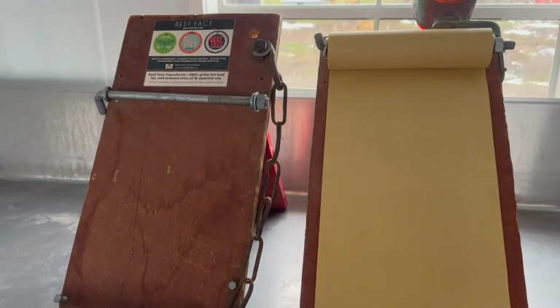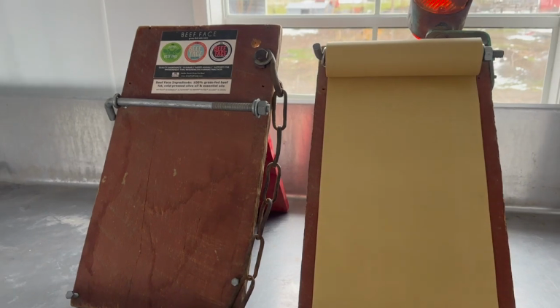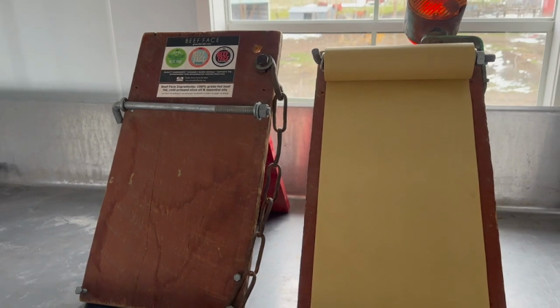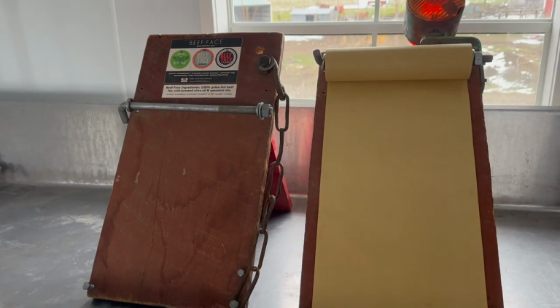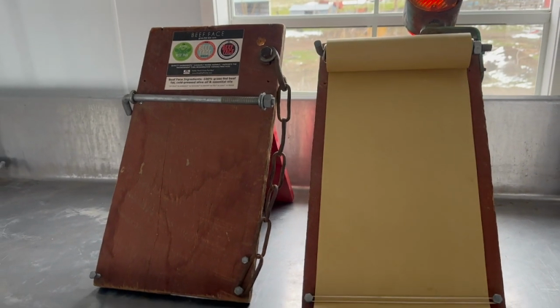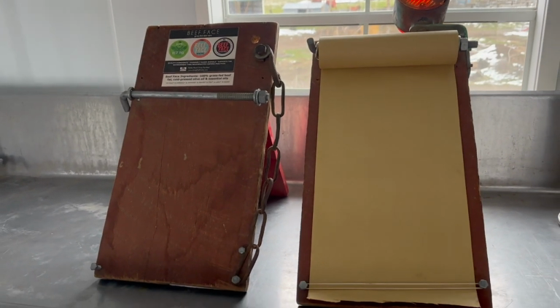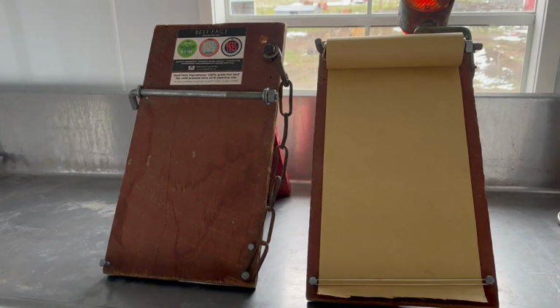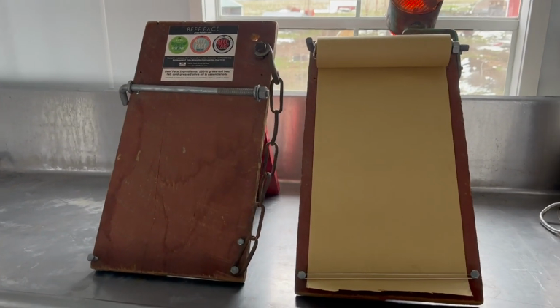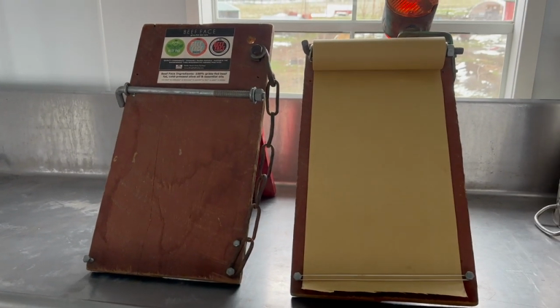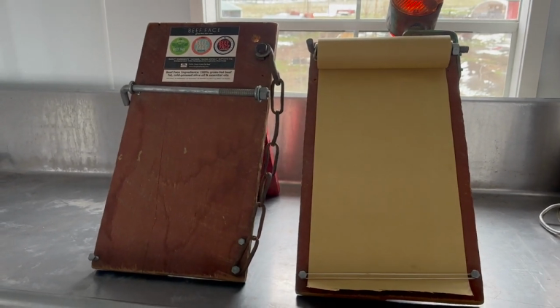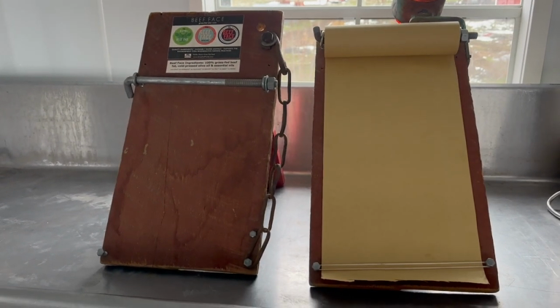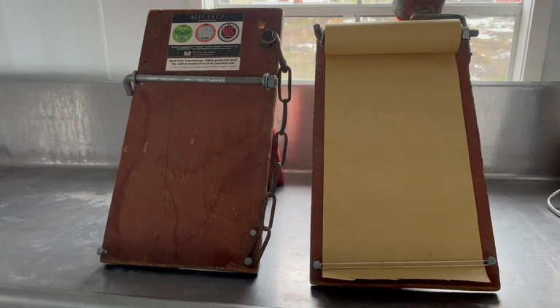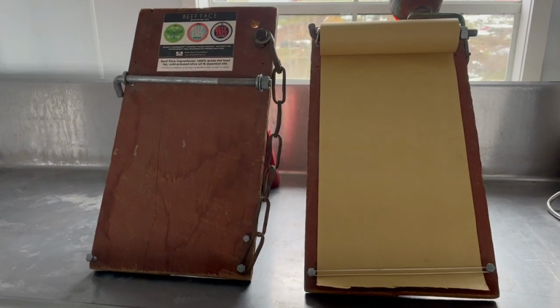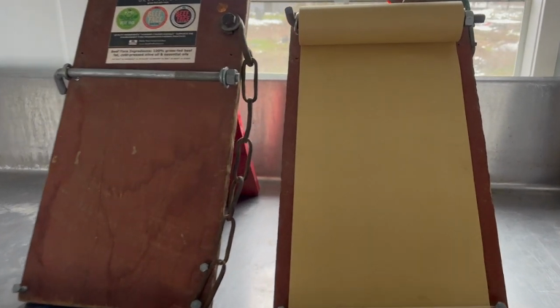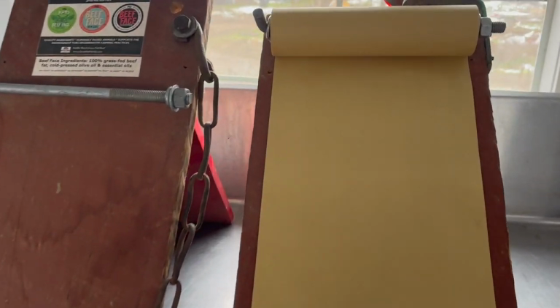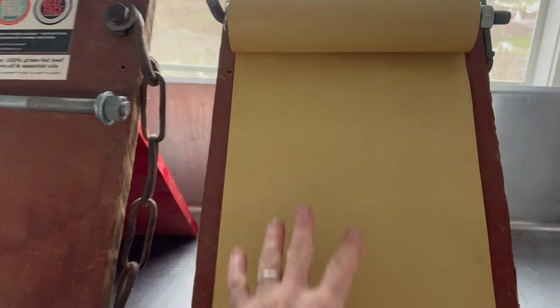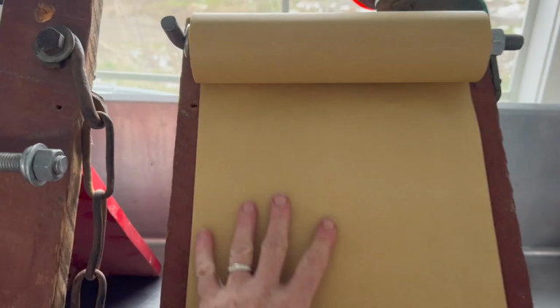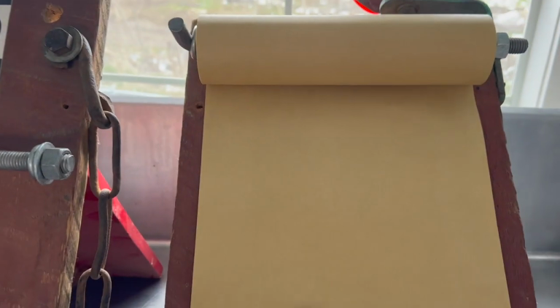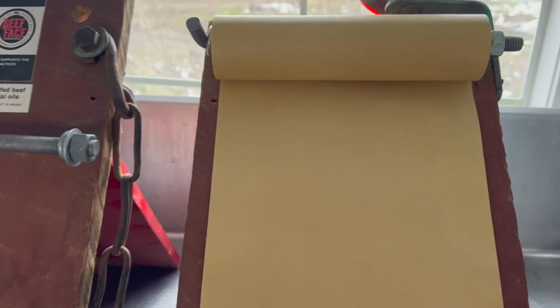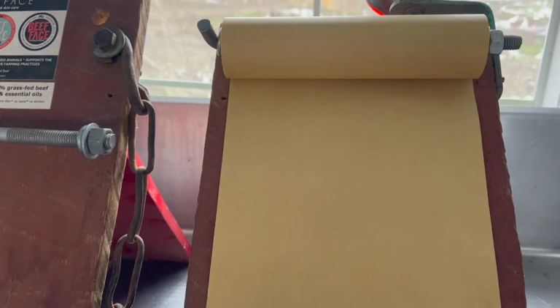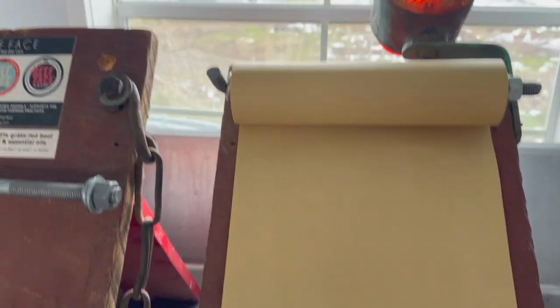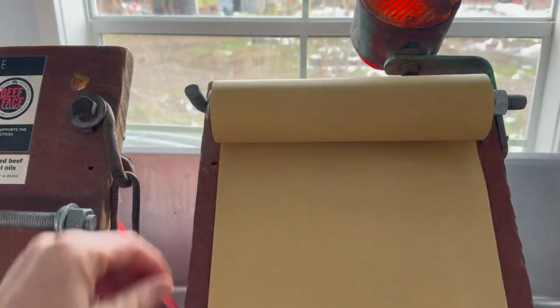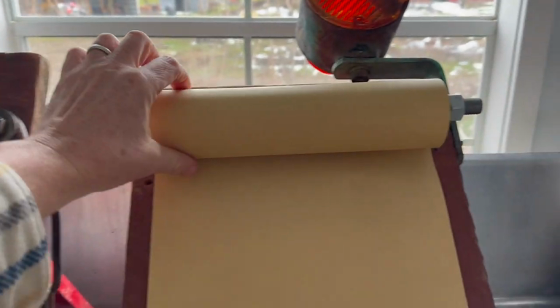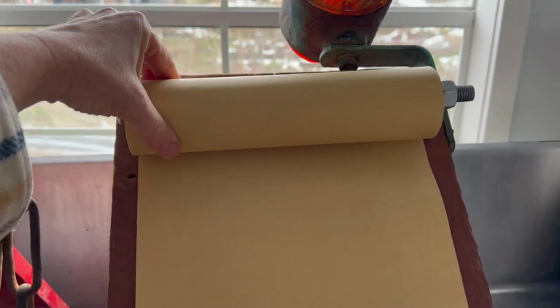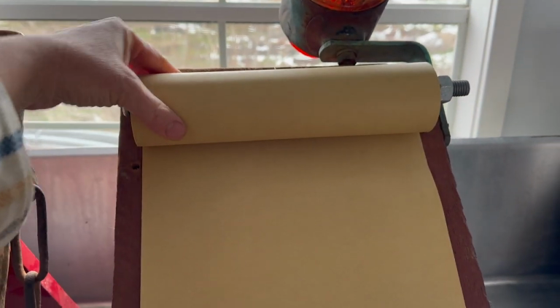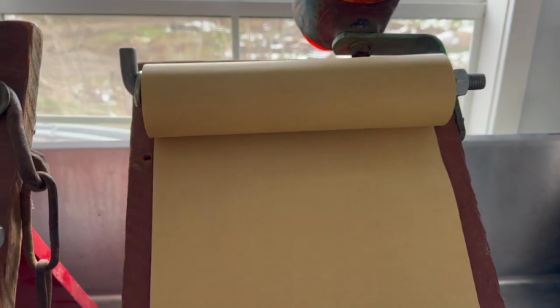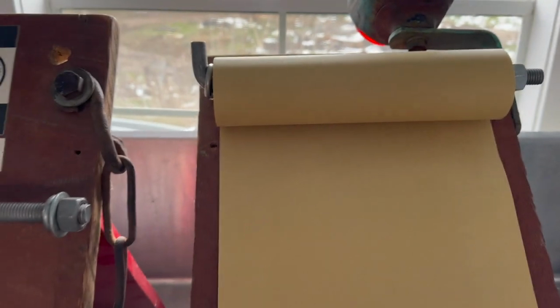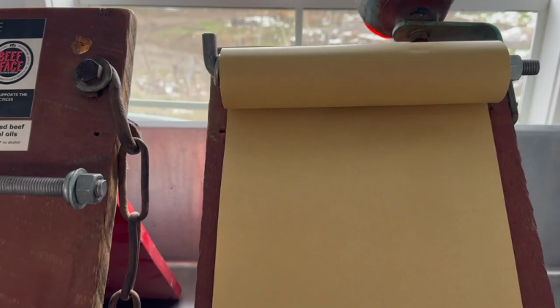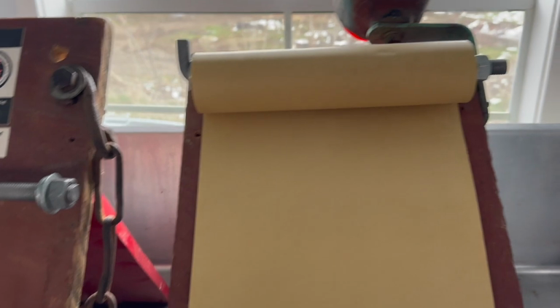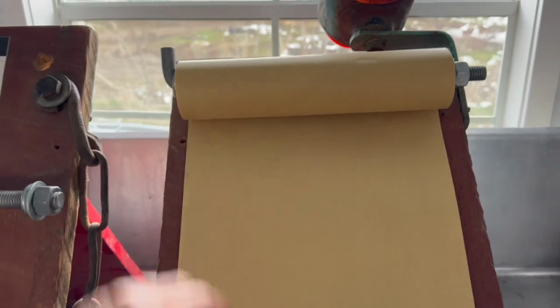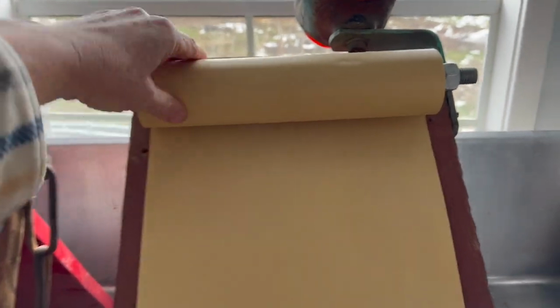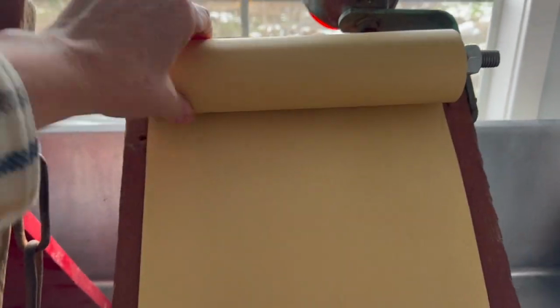When it rains, yes, the paper will get wet for sure, but at least you can just keep scrolling it down and fix it, or just get it out of the rain.